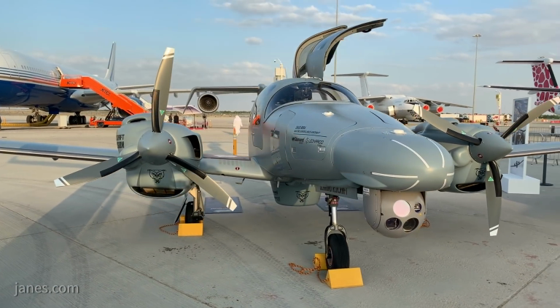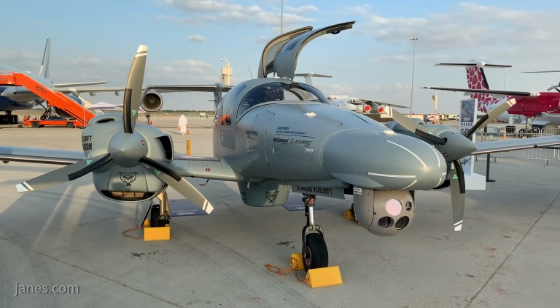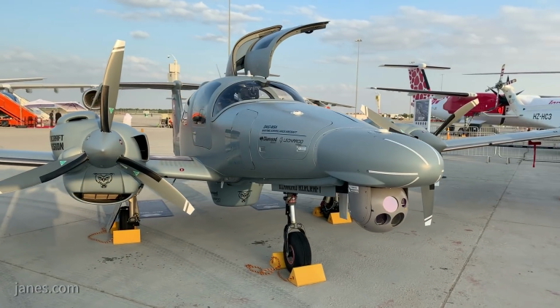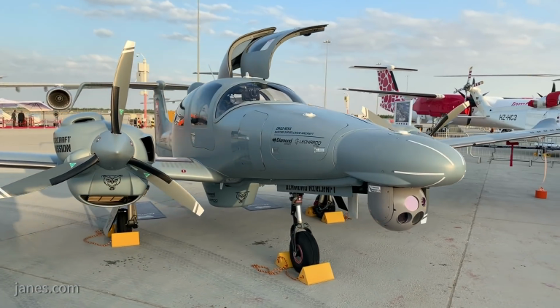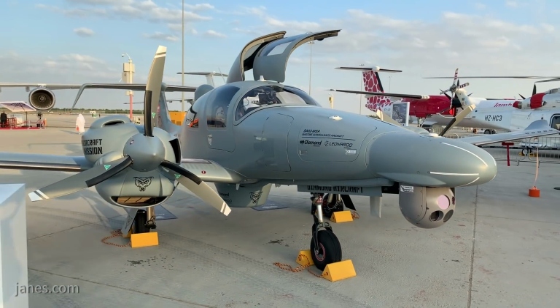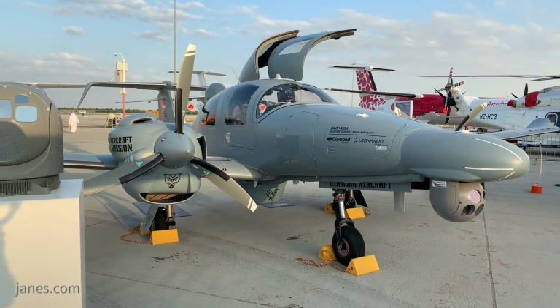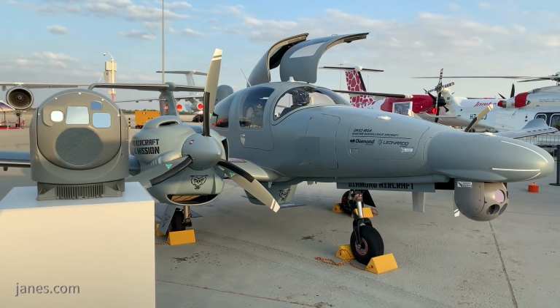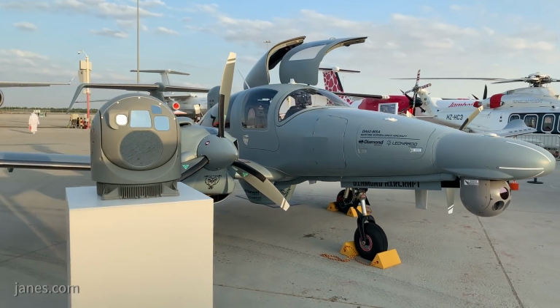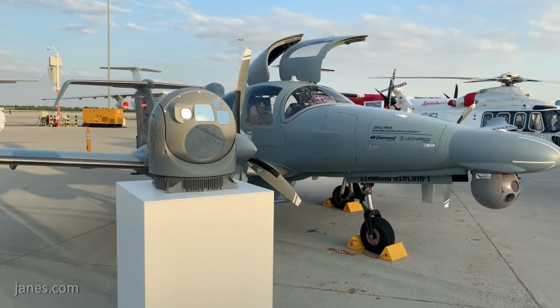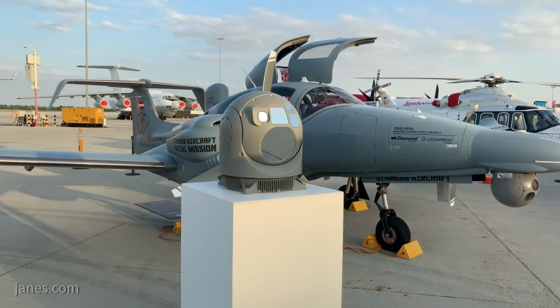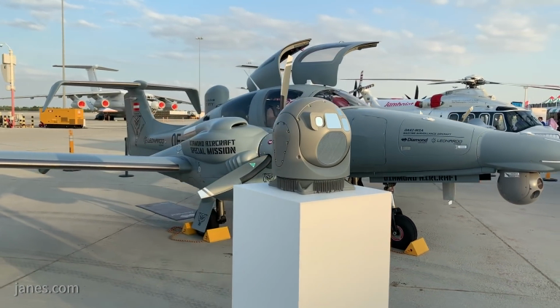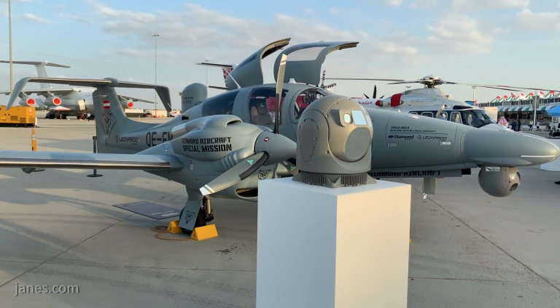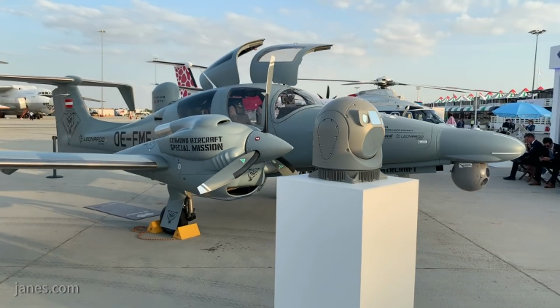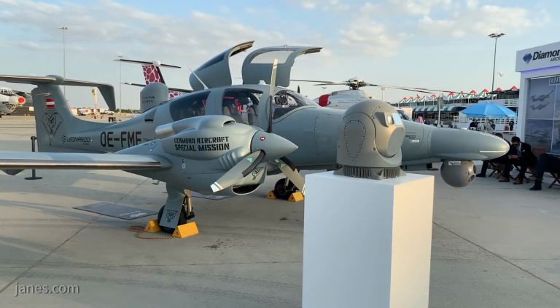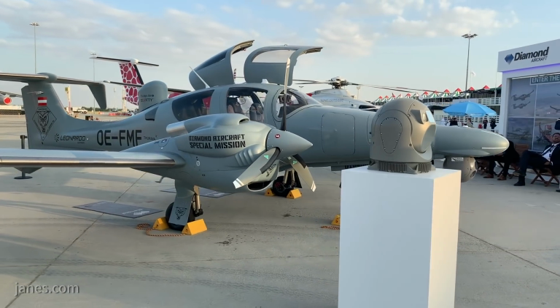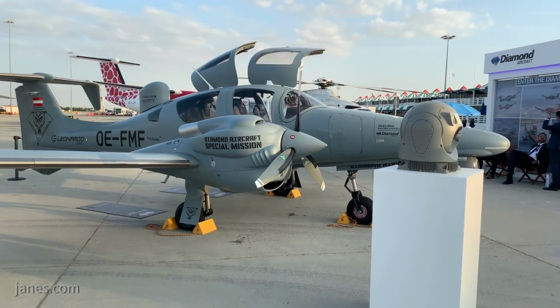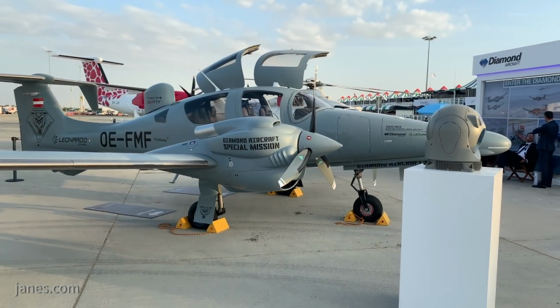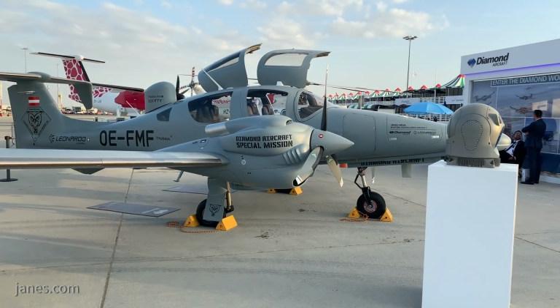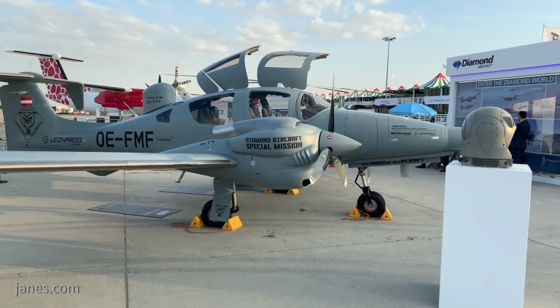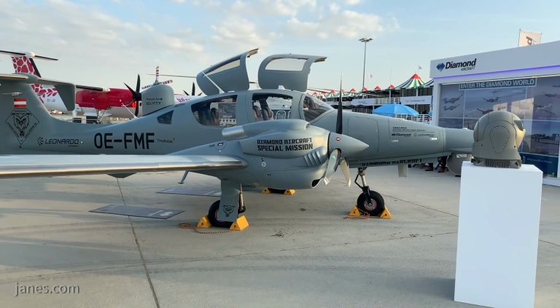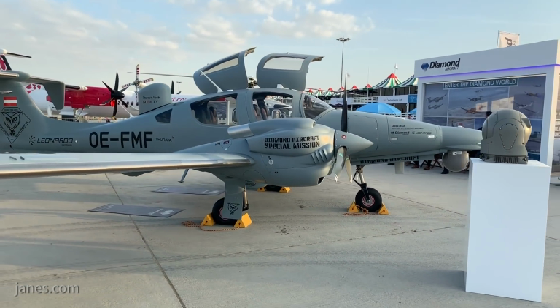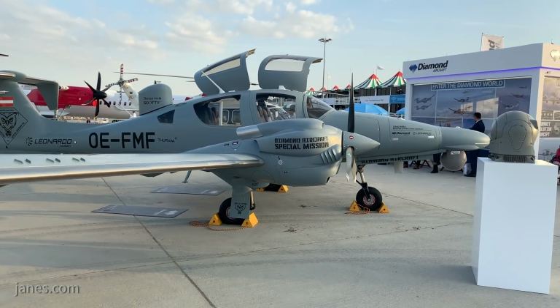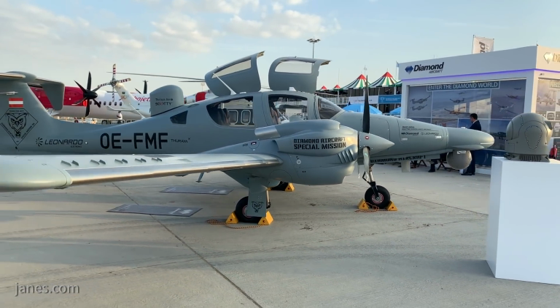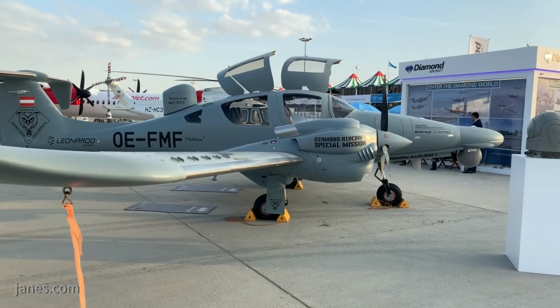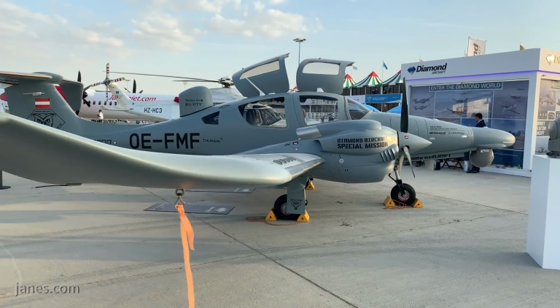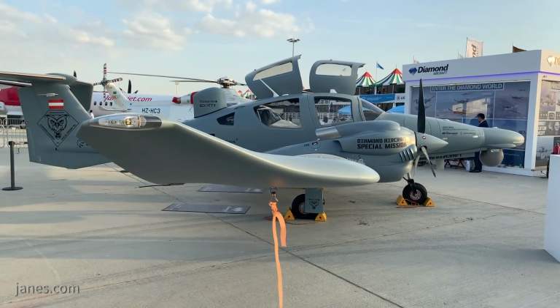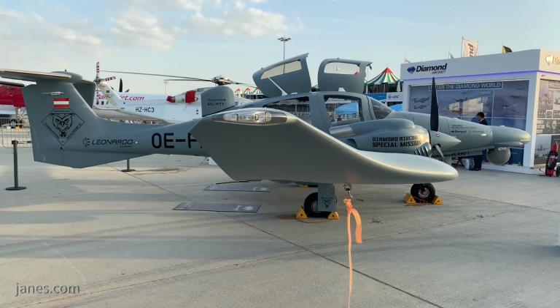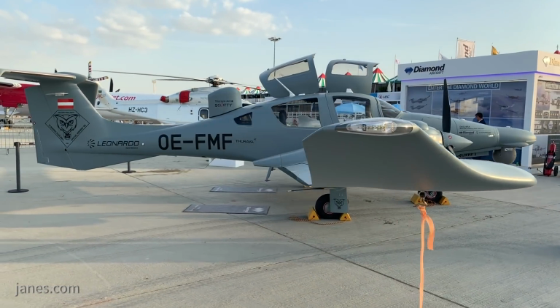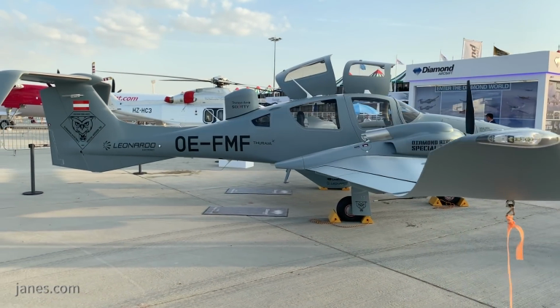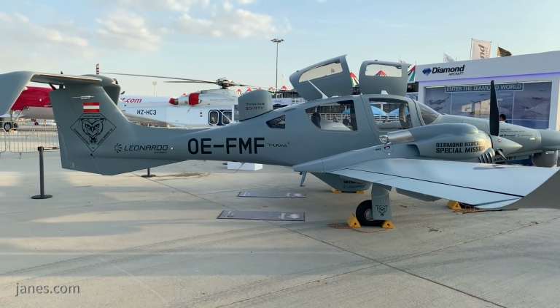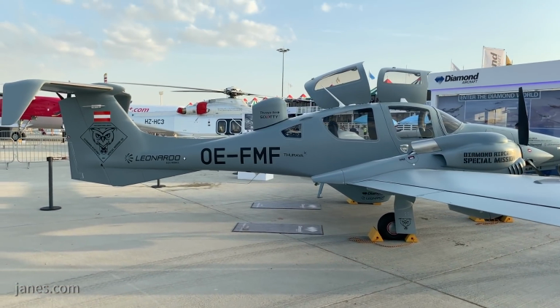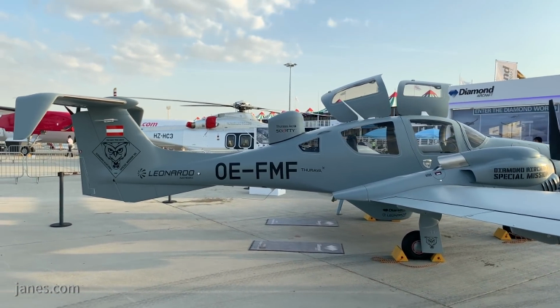The aircraft is powered by two turbocharged 180-horsepower Austro-Engine AE-330 engines that have a low noise and infrared signature, due to their on-top exhaust system that blends fresh air with engine exhaust, utilising the cowling to provide shielding of exhaust noise.